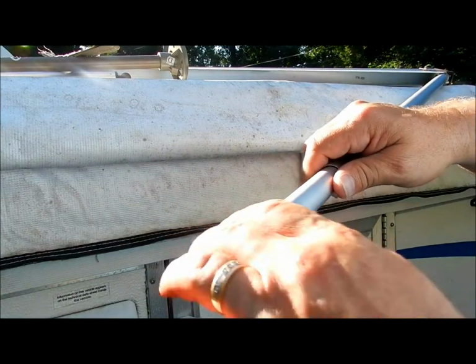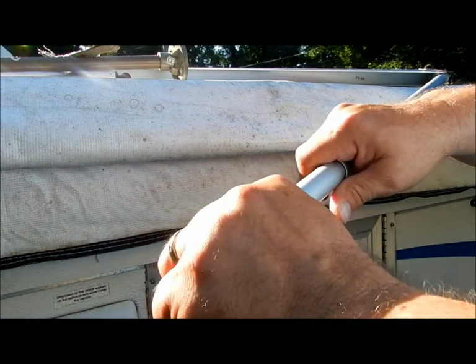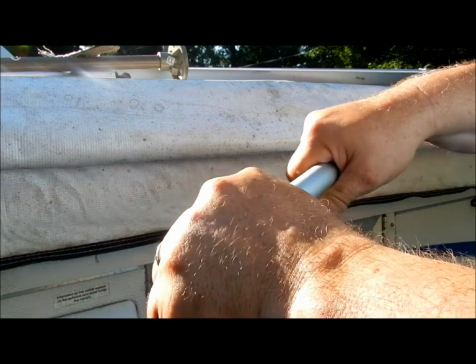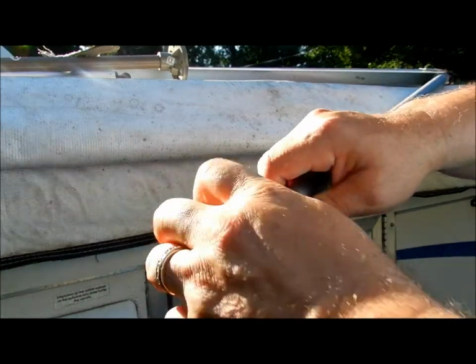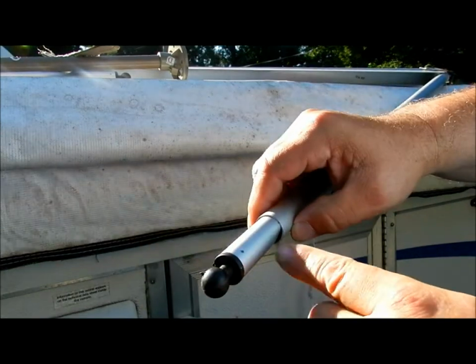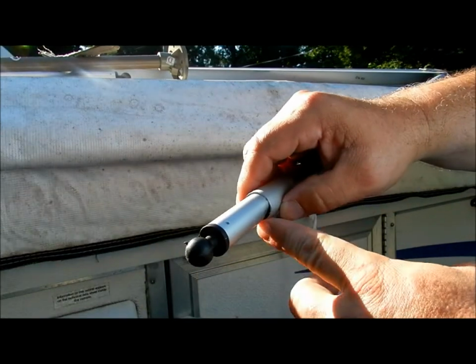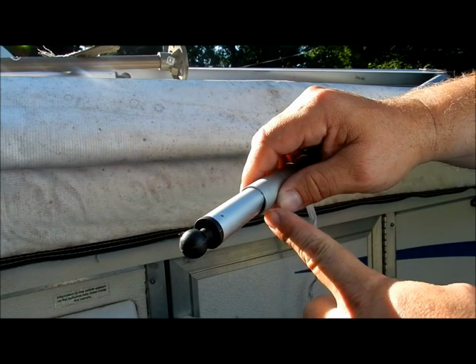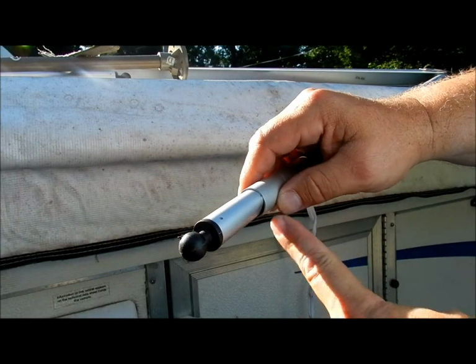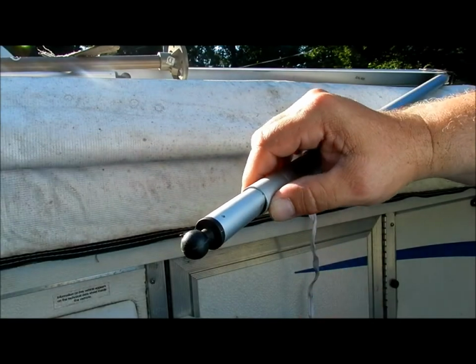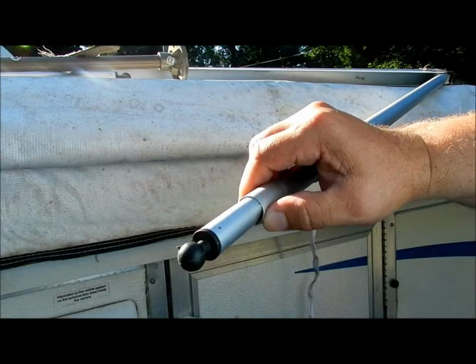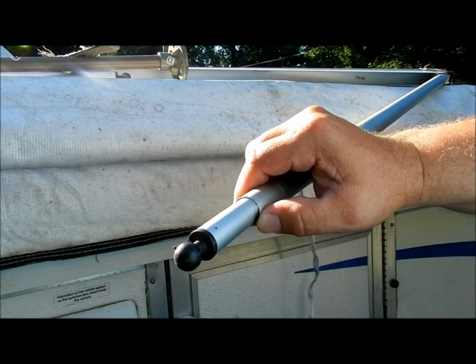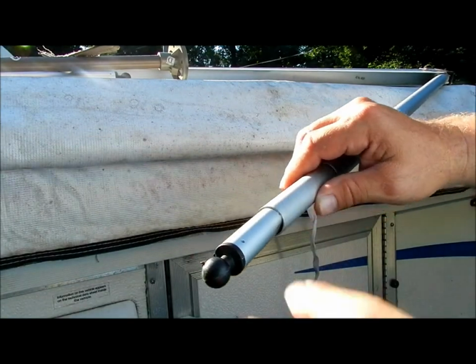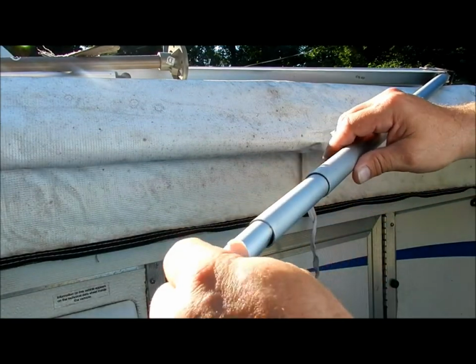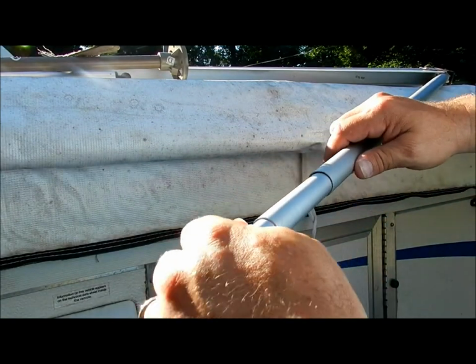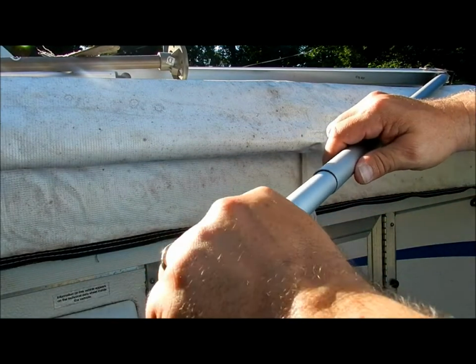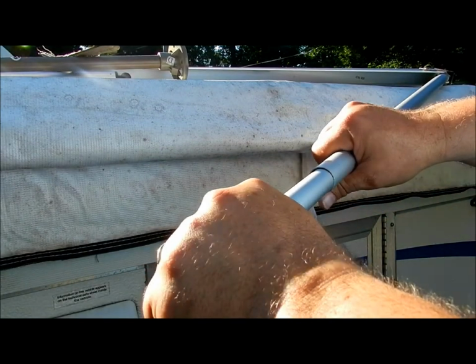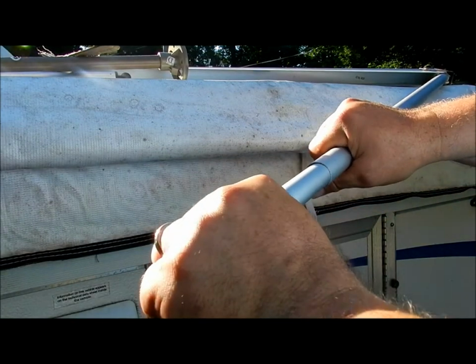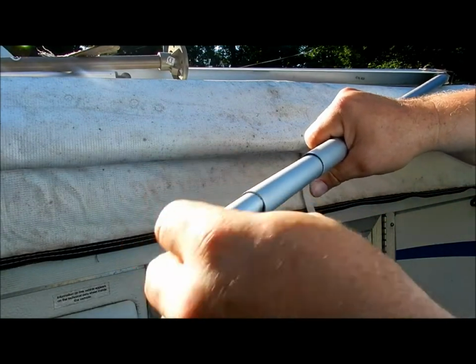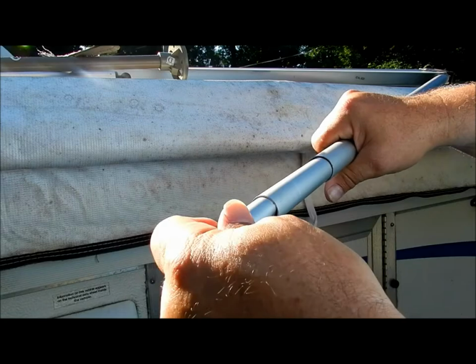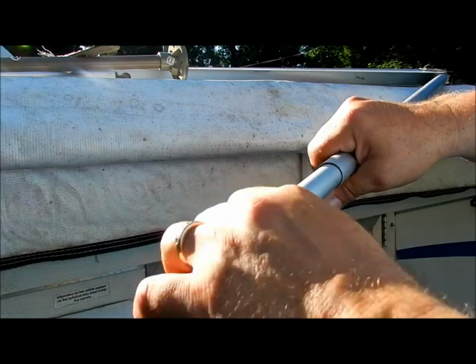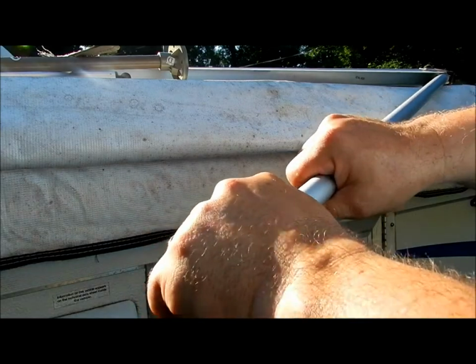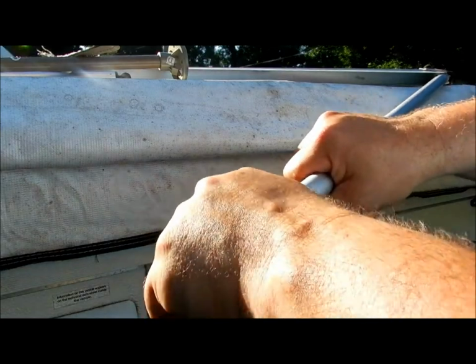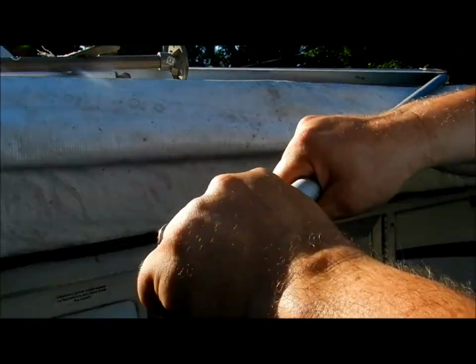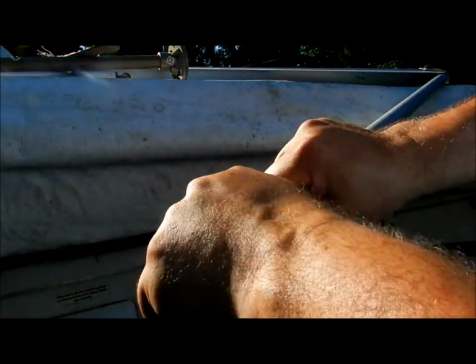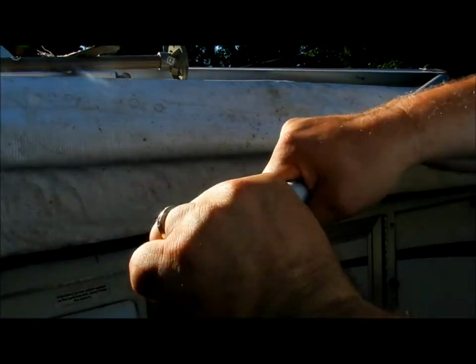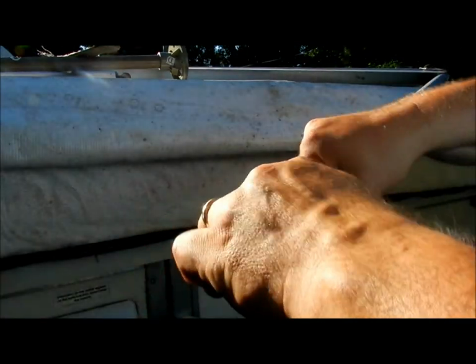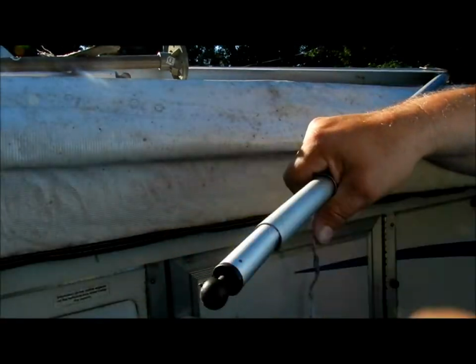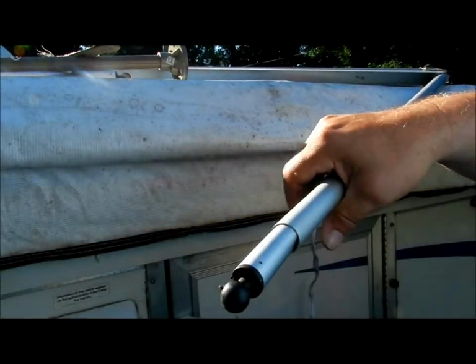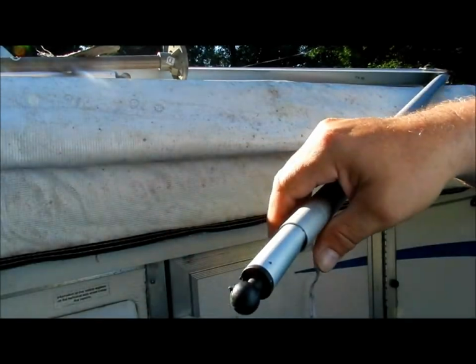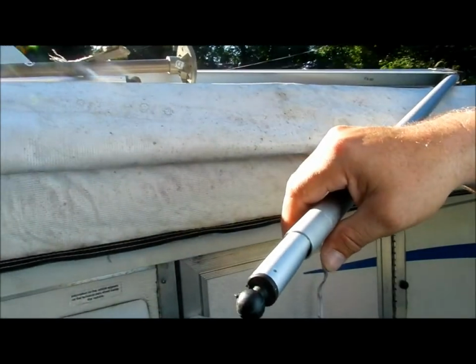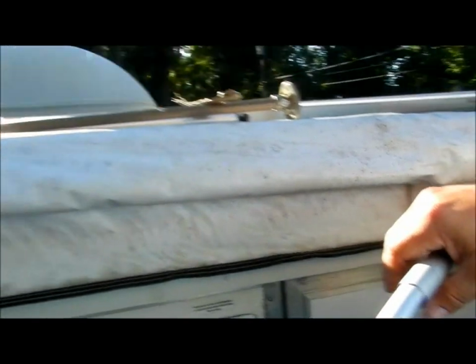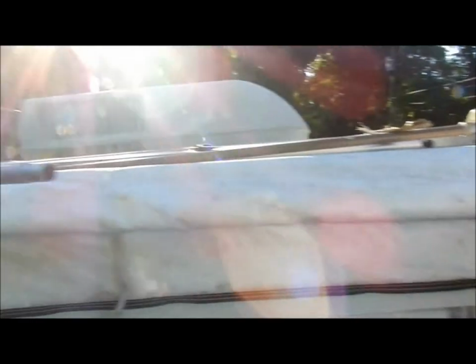This was damaged right here due to wind, and it was jammed in in order to put back. The problem I'm having is getting it out. And also what I did is on this side over here...